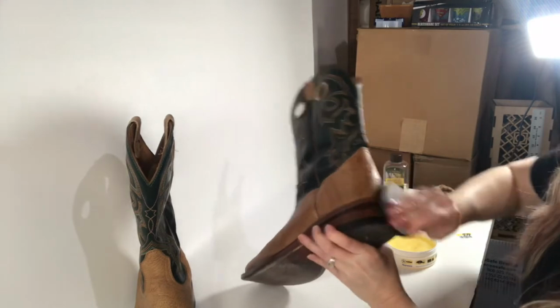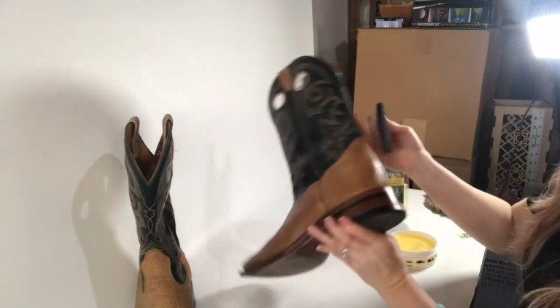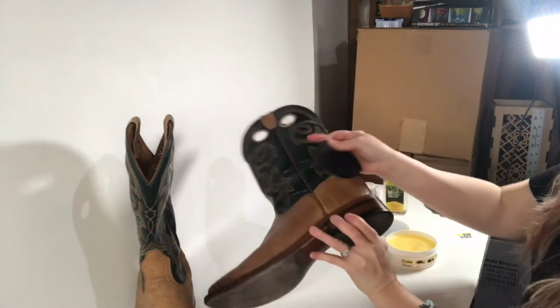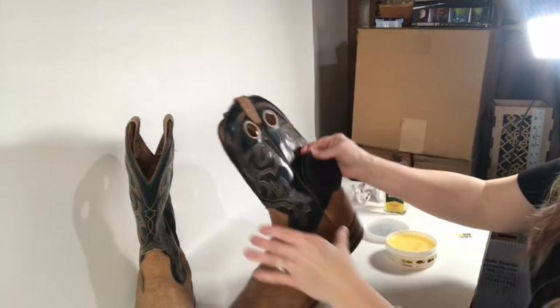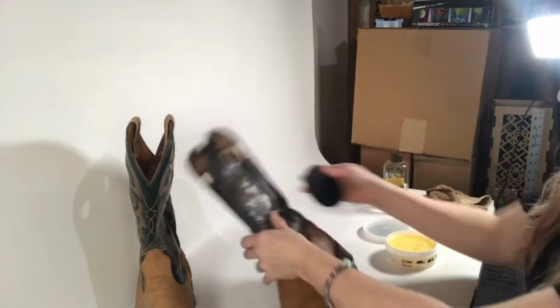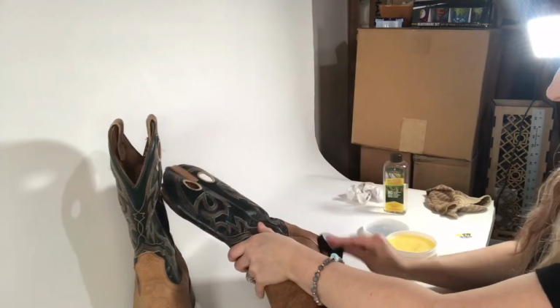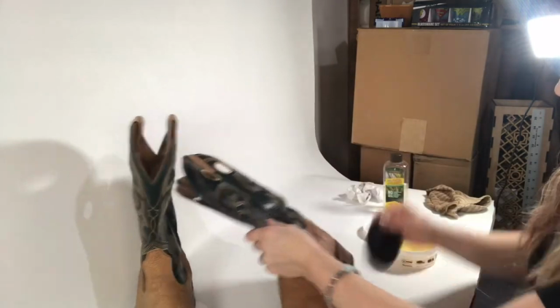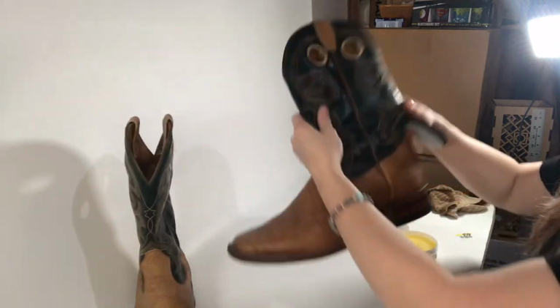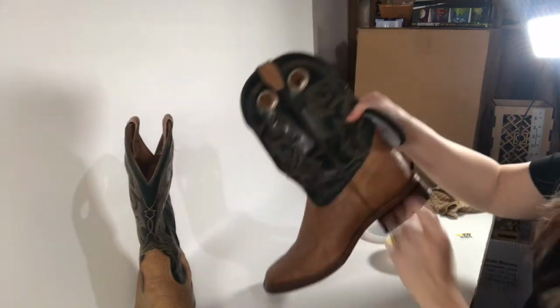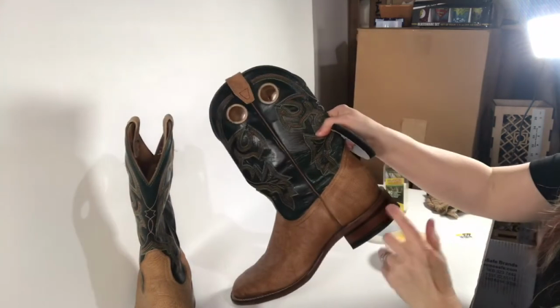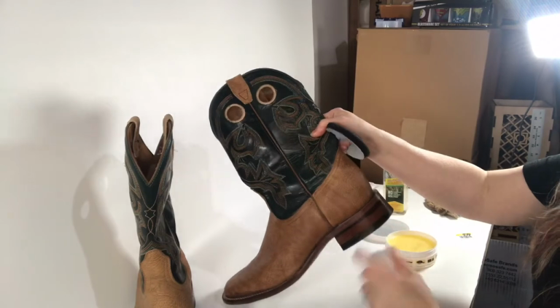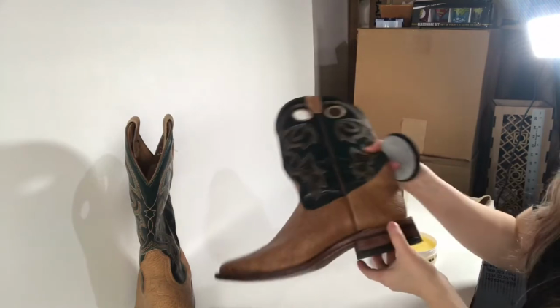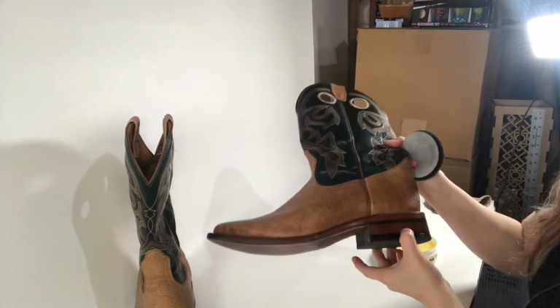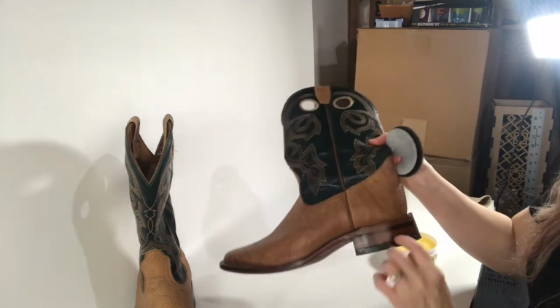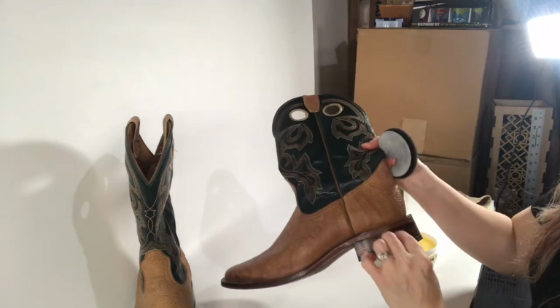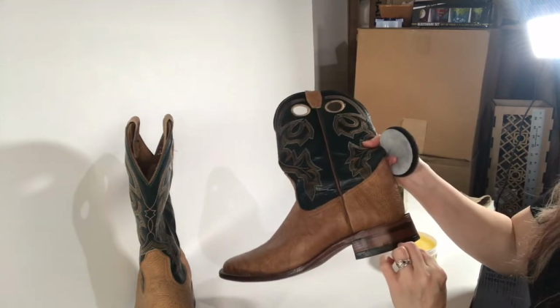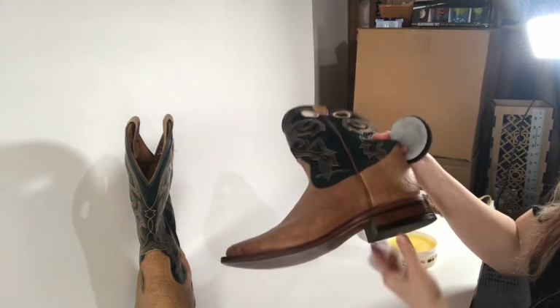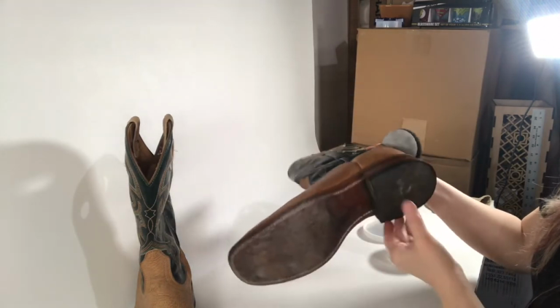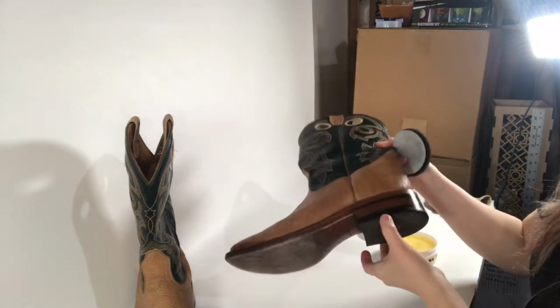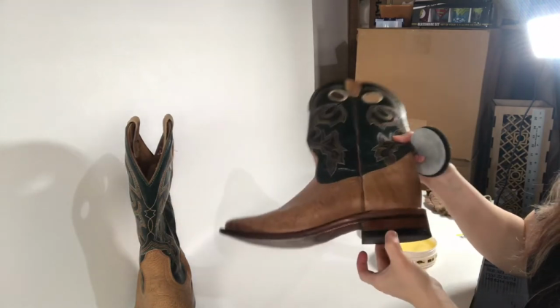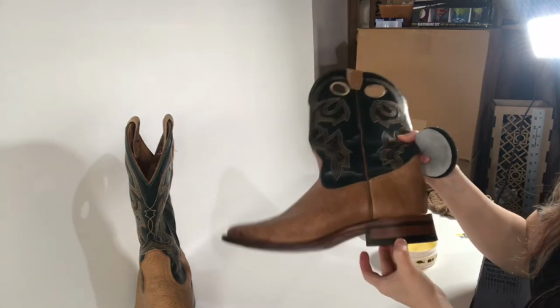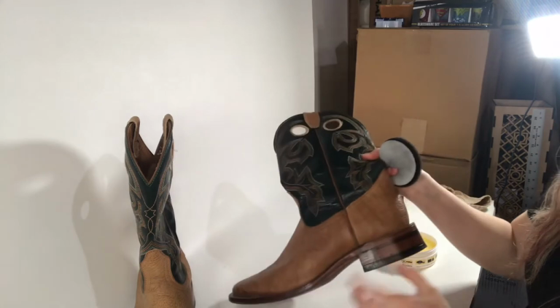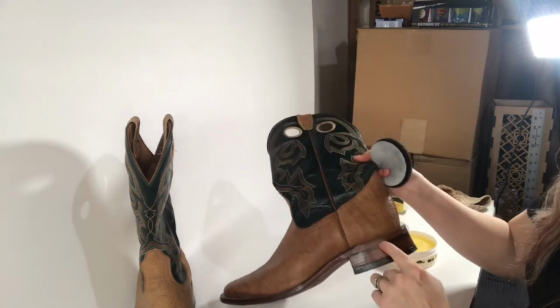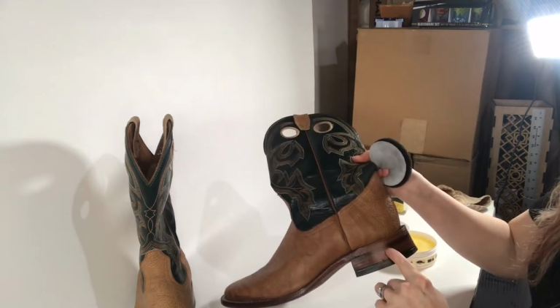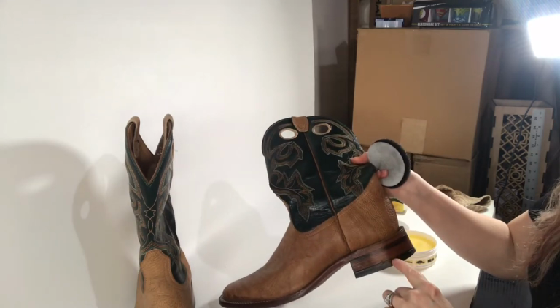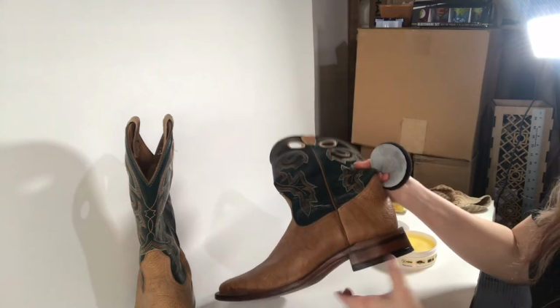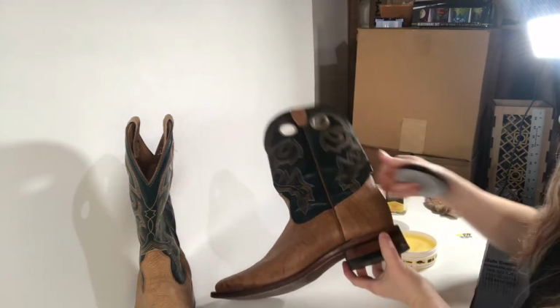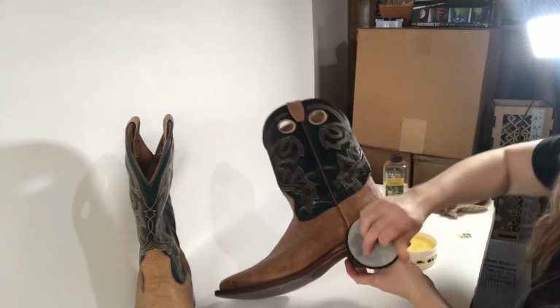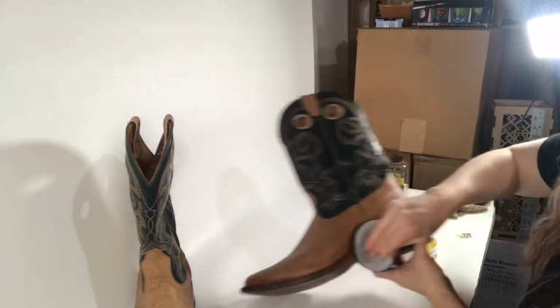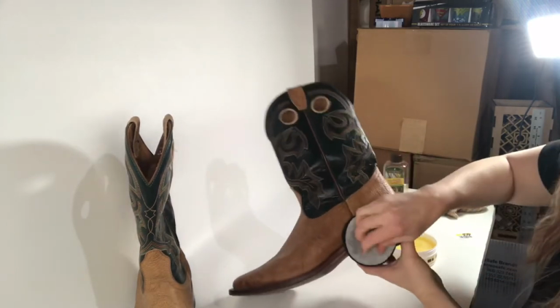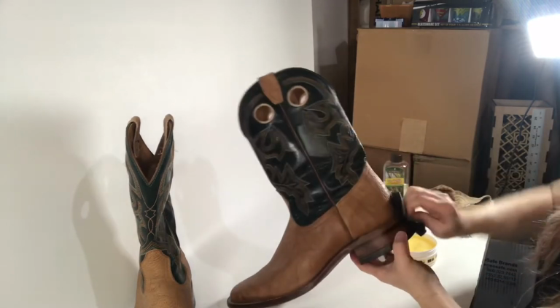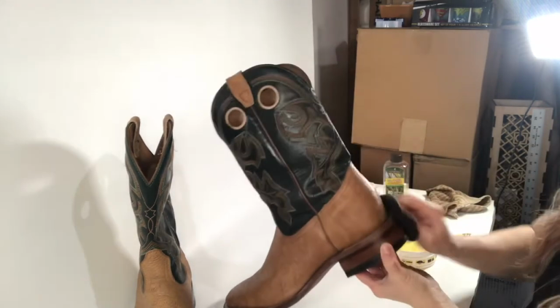If you didn't know, a lot of boots like this — the sole is actually made out of stacked leather pieces, and then it usually has a rubber on the bottom. So this is all stacked leather. Make sure to condition that as well.